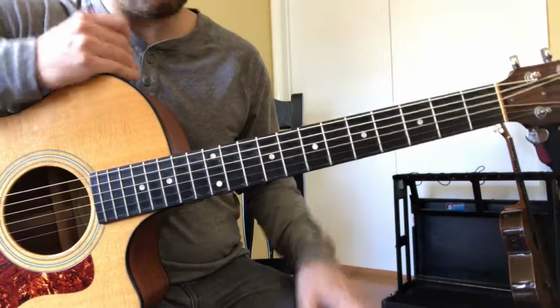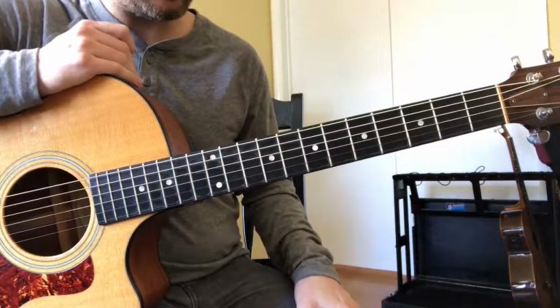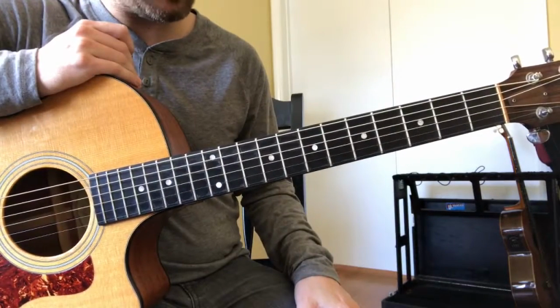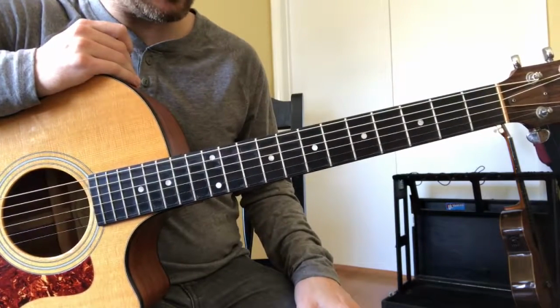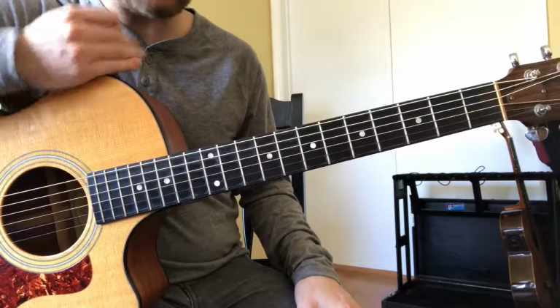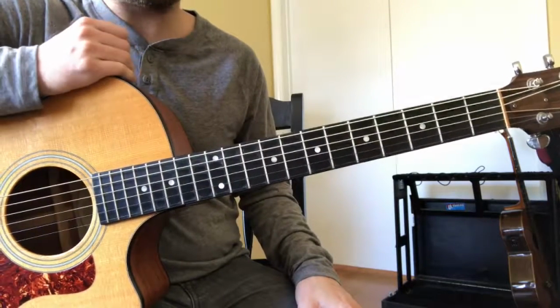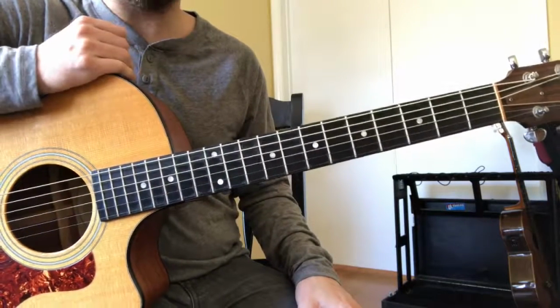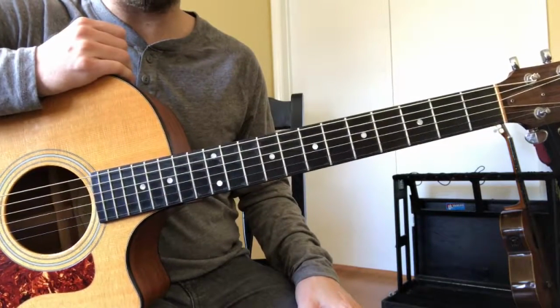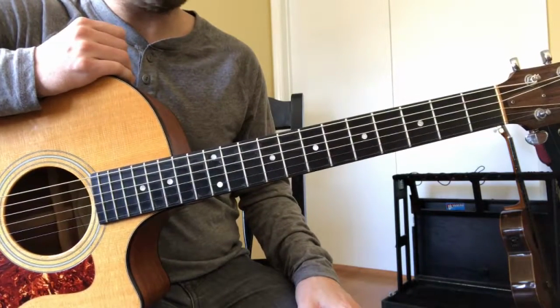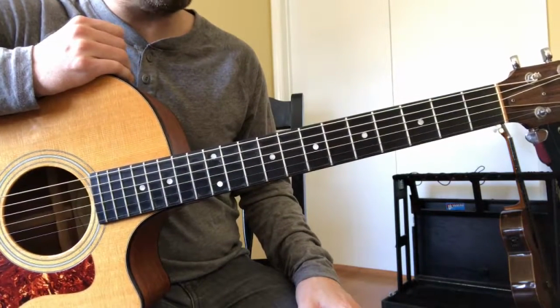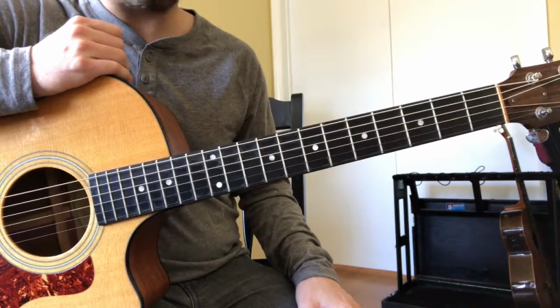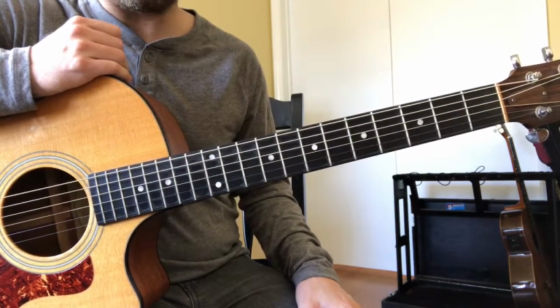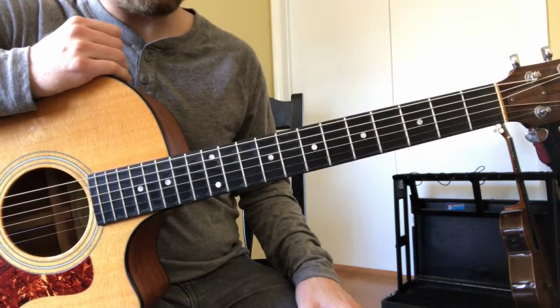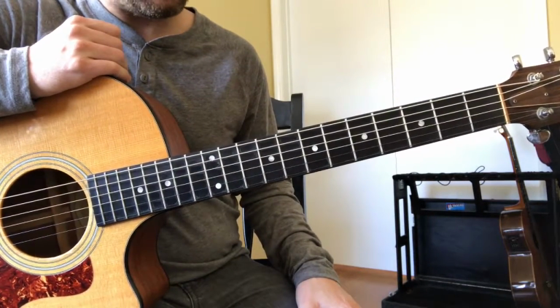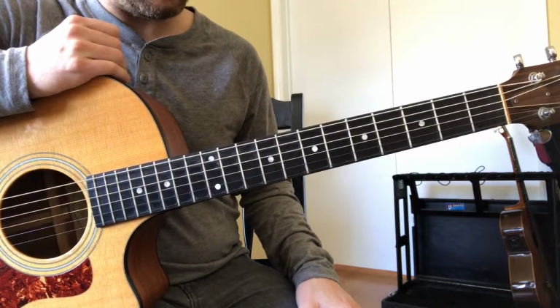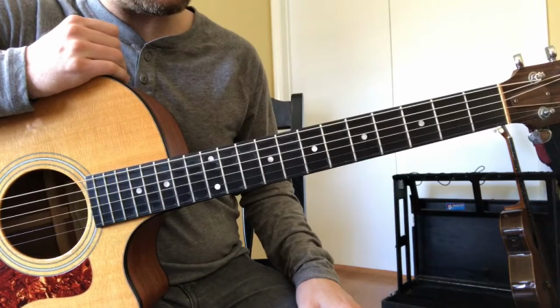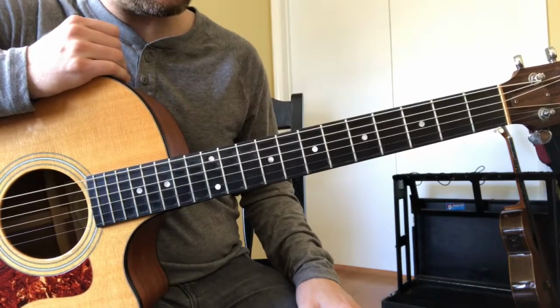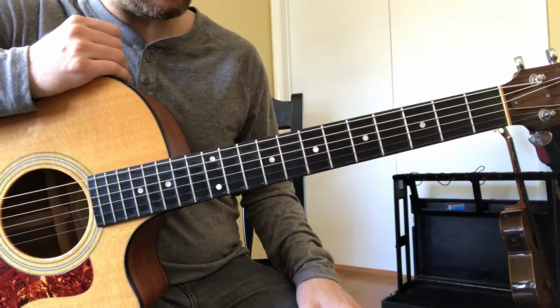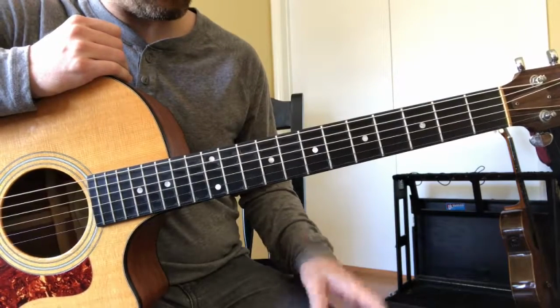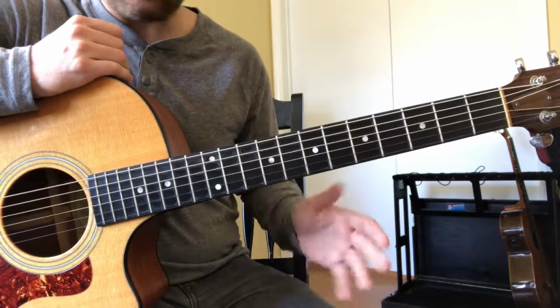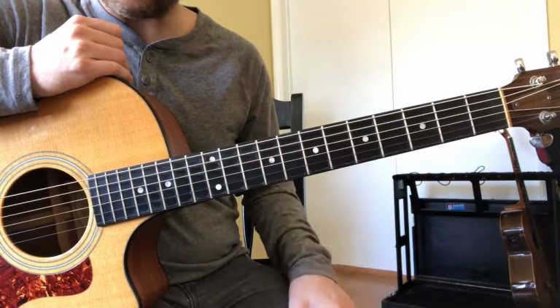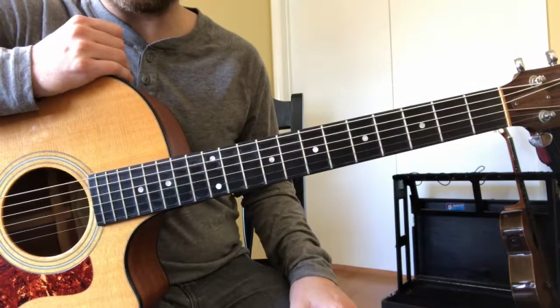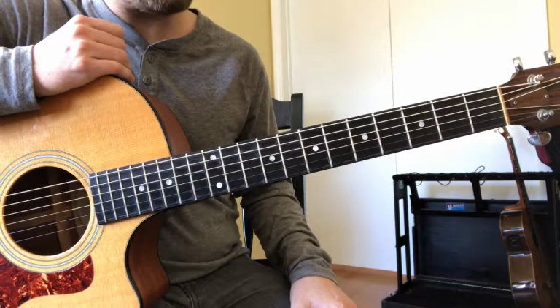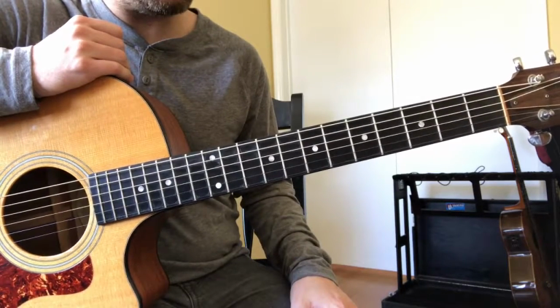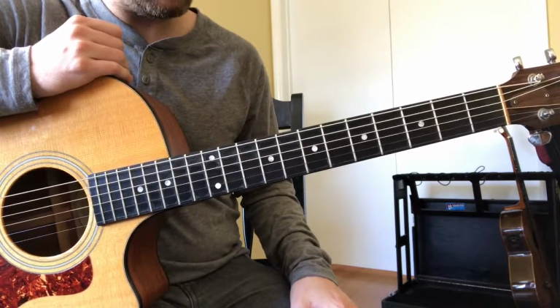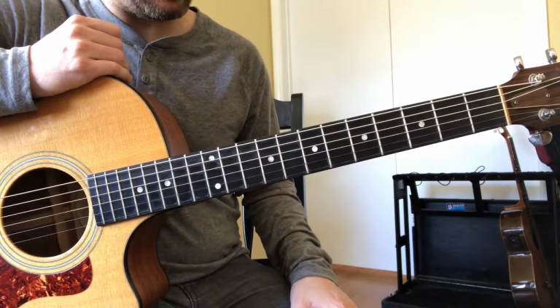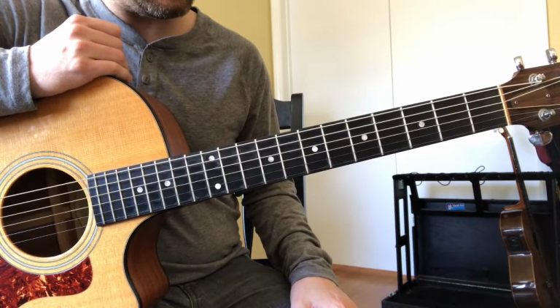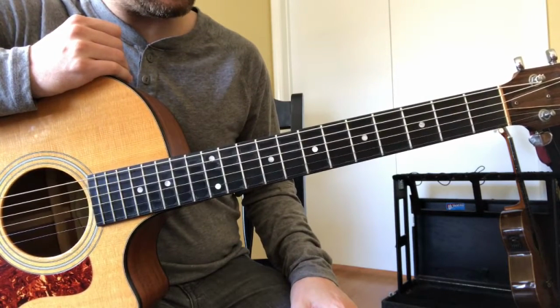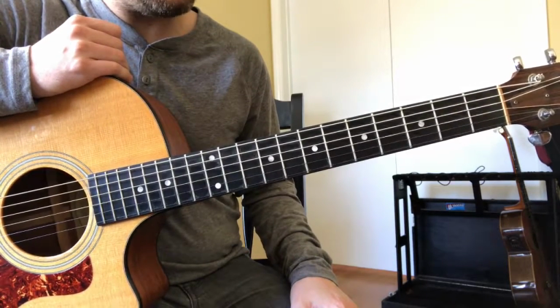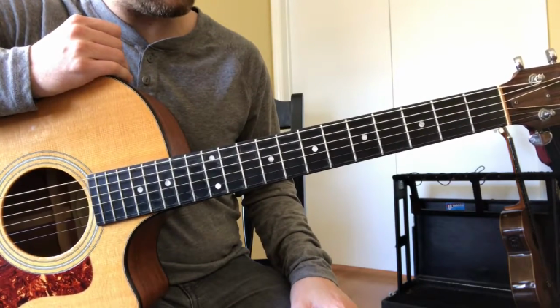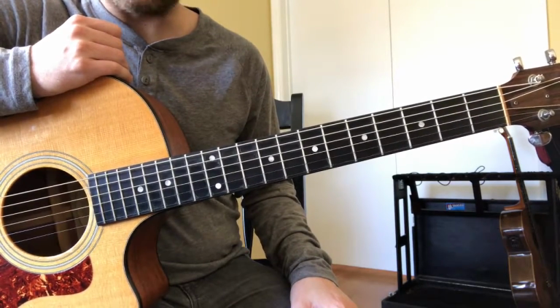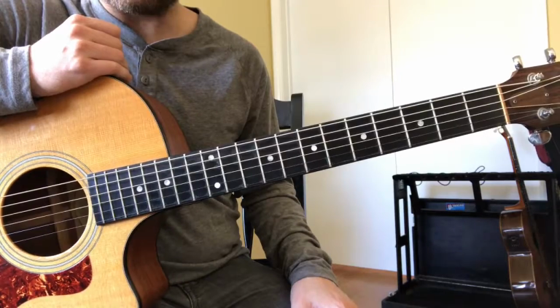Anyway, that's the video for today. Test yourself, see how well you know your guitar, and I hope you enjoyed that. Hope it helps you, and I'll see you next time.